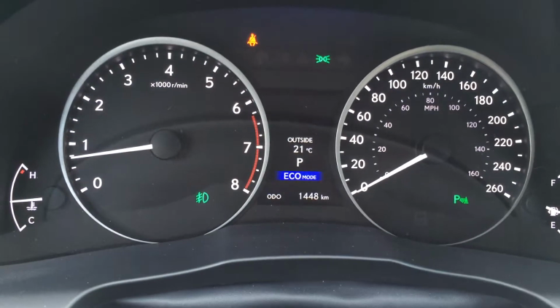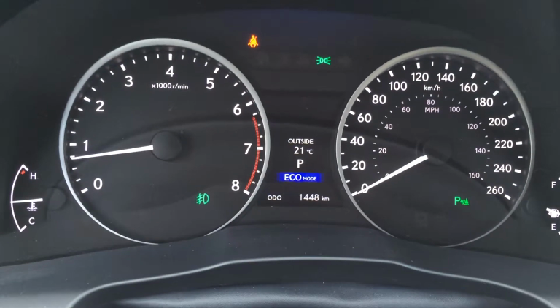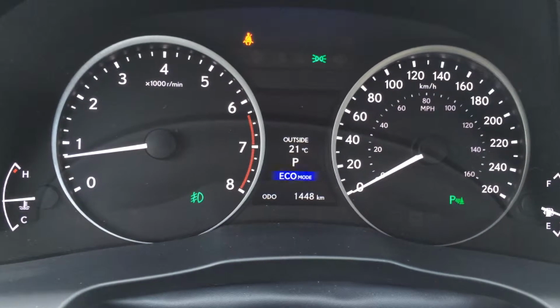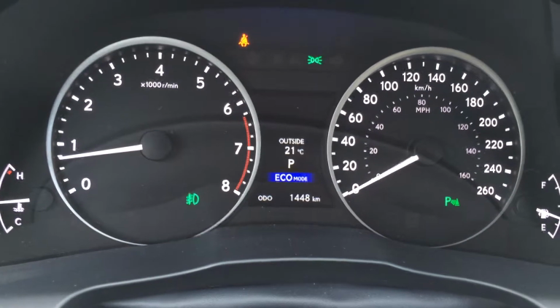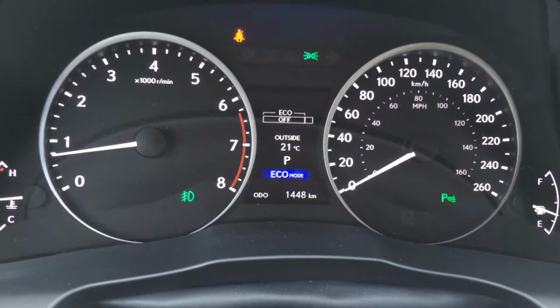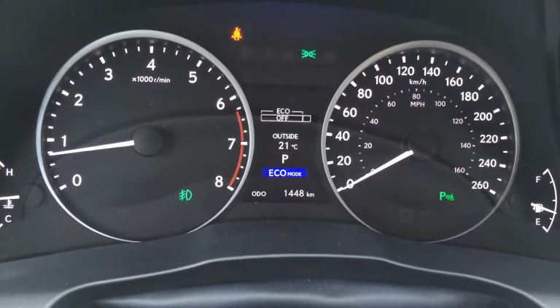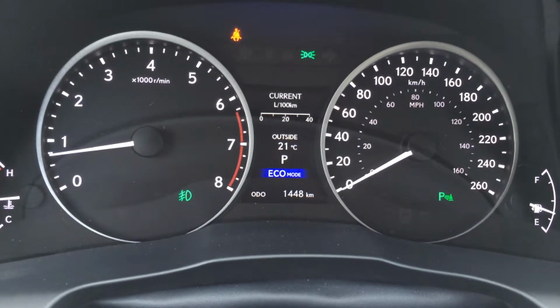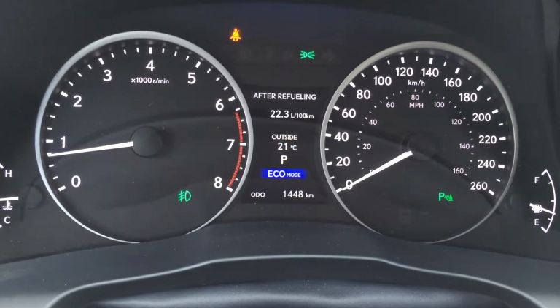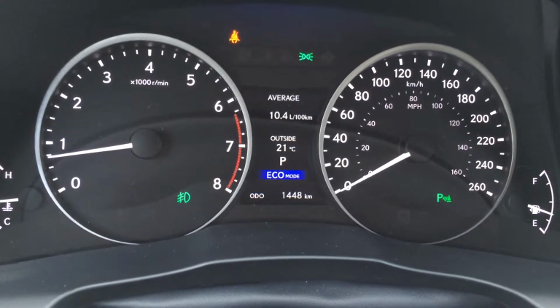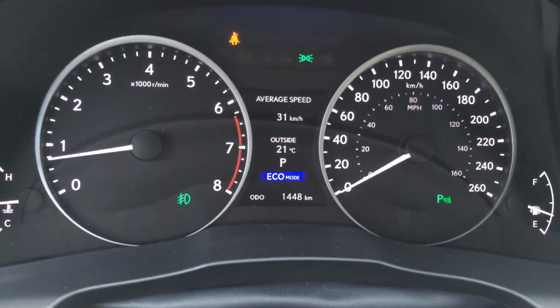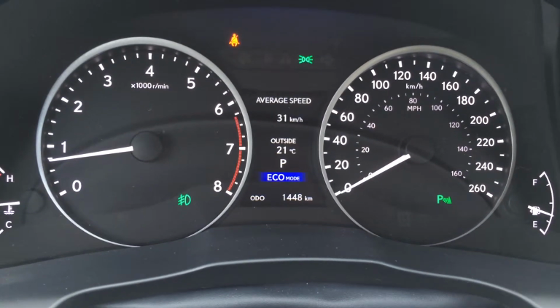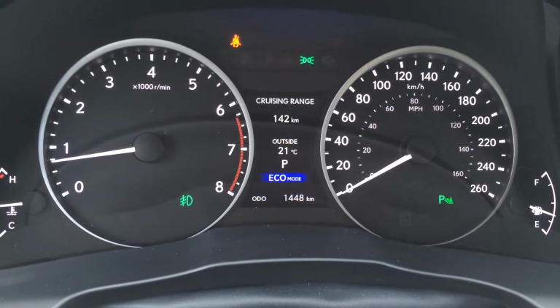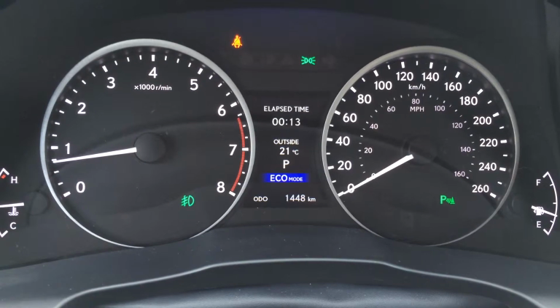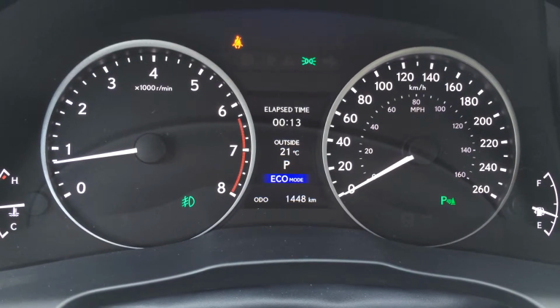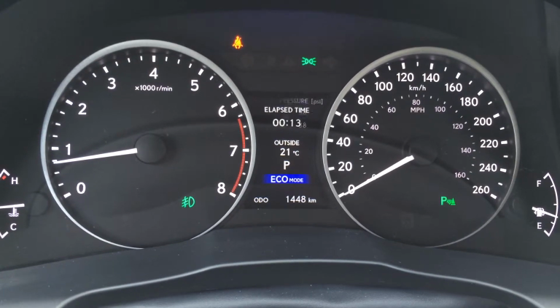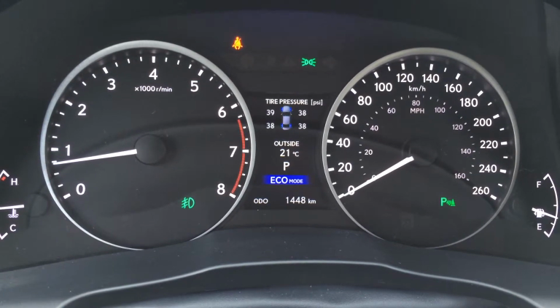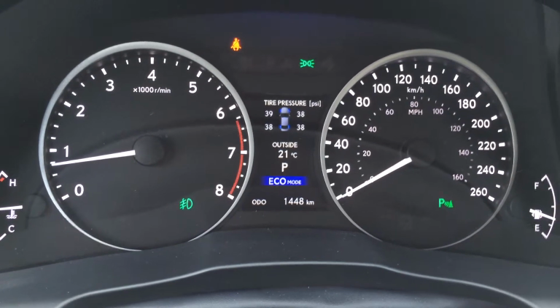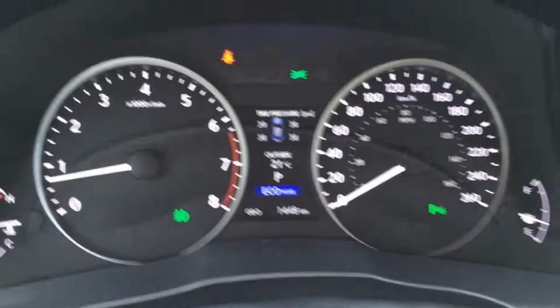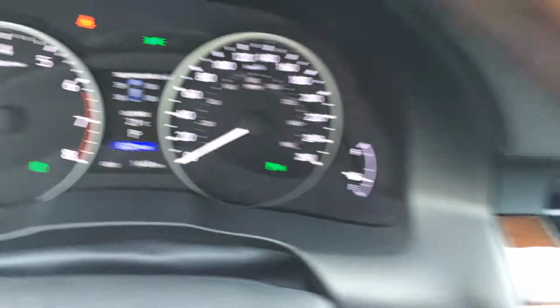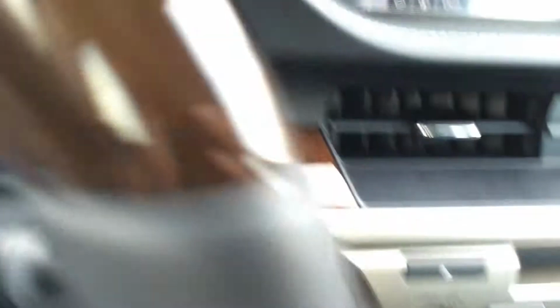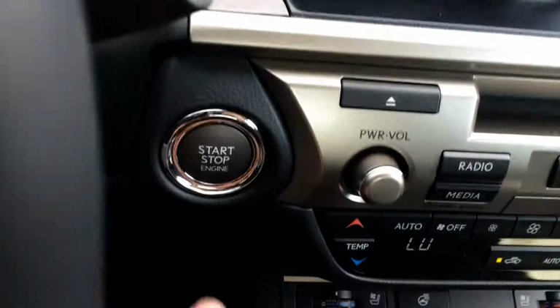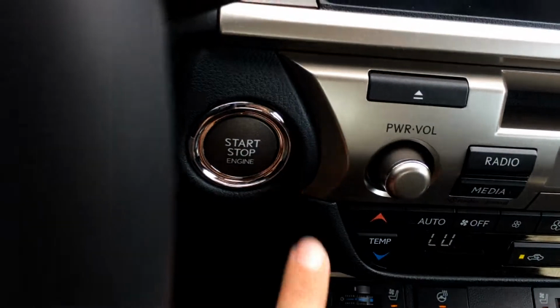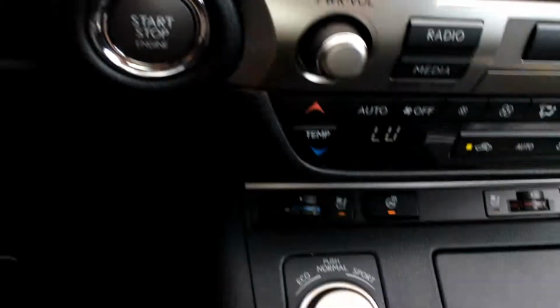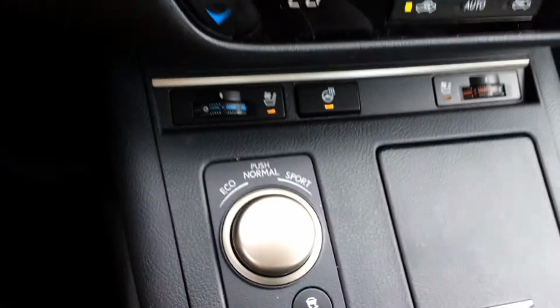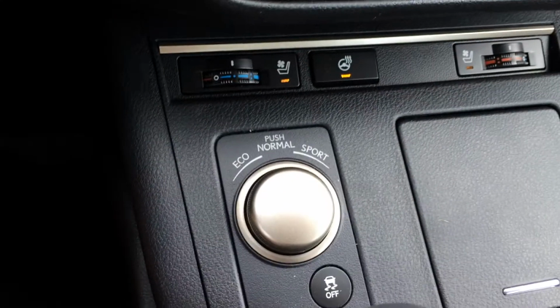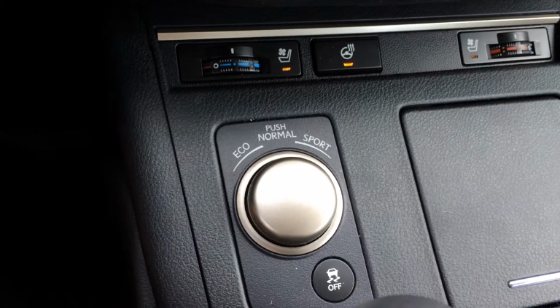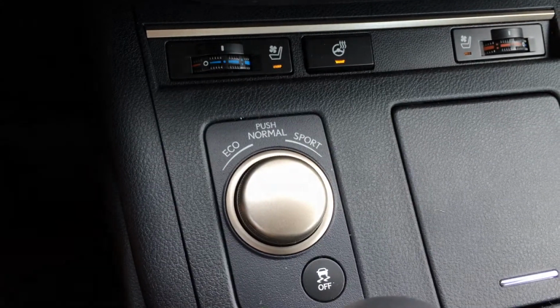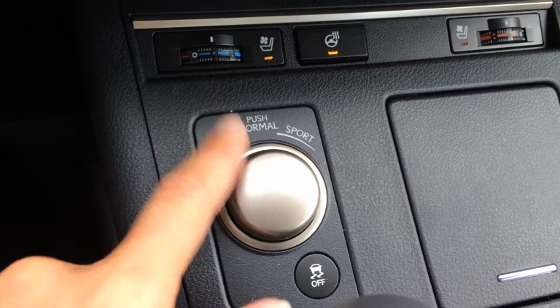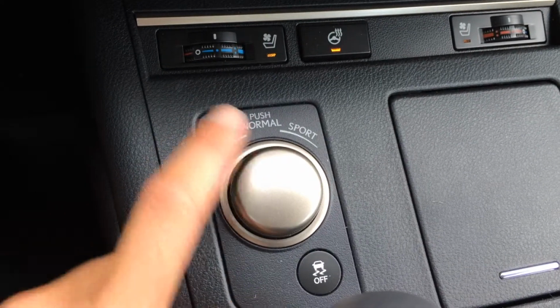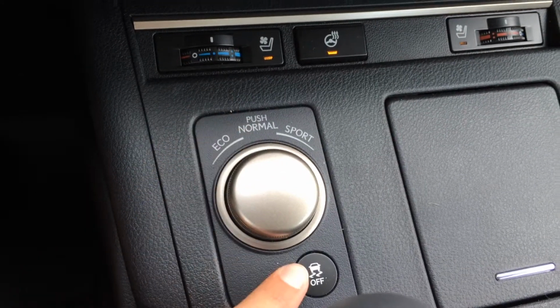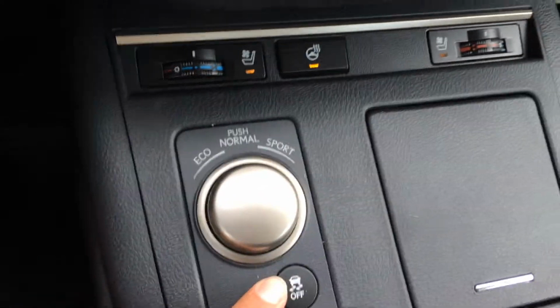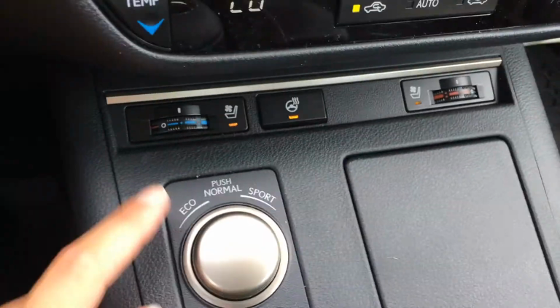The display button on the dash gives you vehicle information and your outside temperature gauge. Direct high pressure tire pressure monitoring system. Engine start and stop button. Eco, normal and sport drive modes. Traction control off switch.